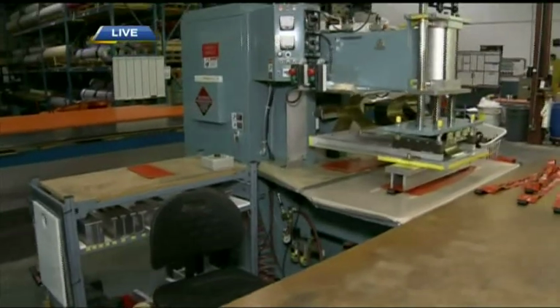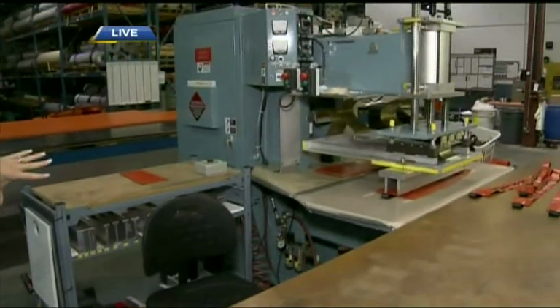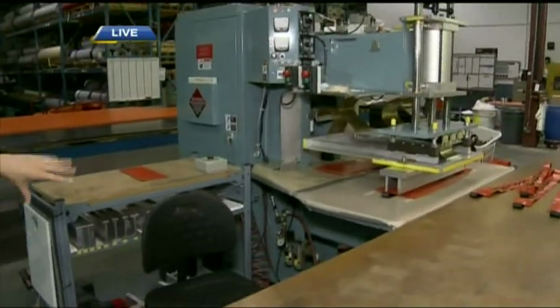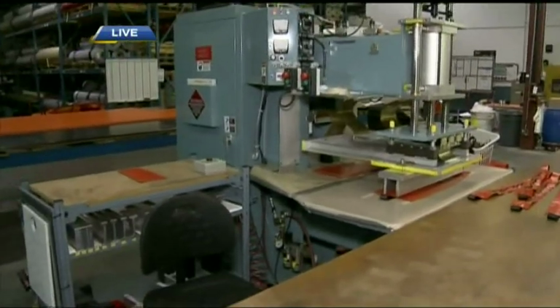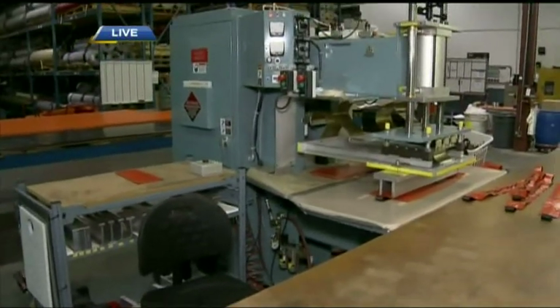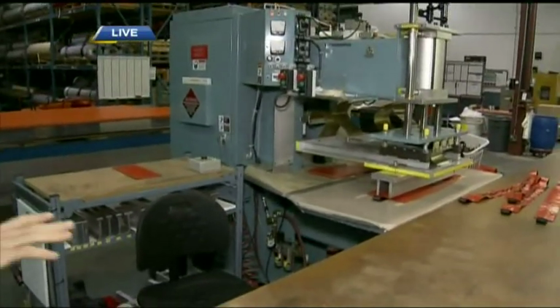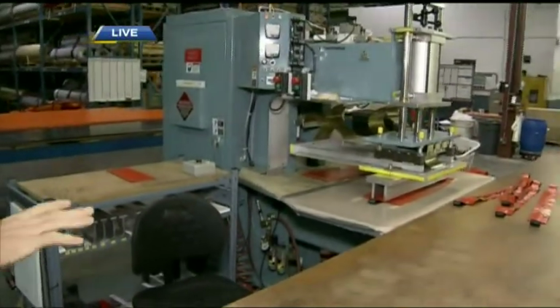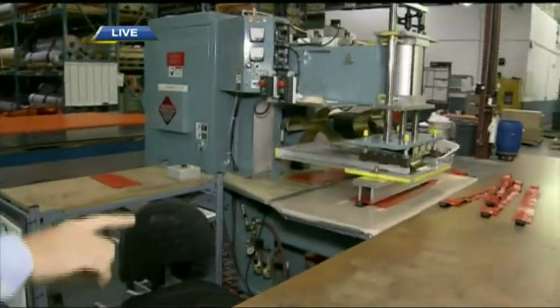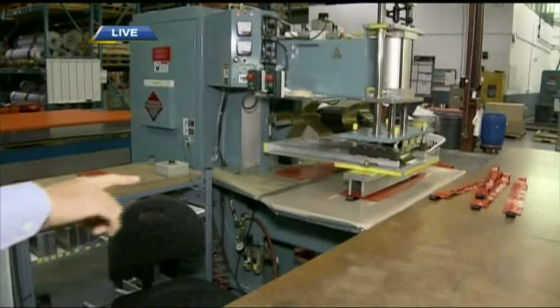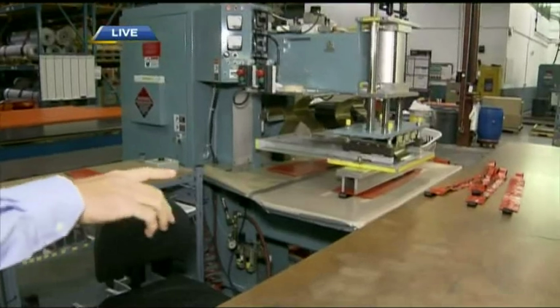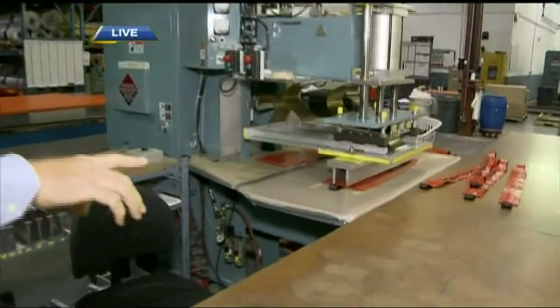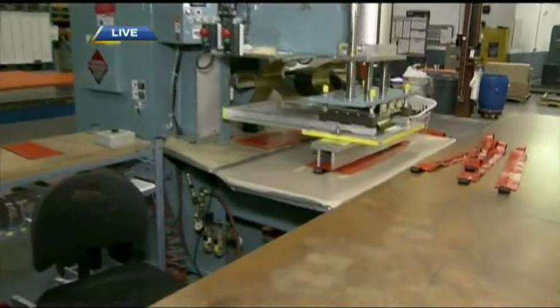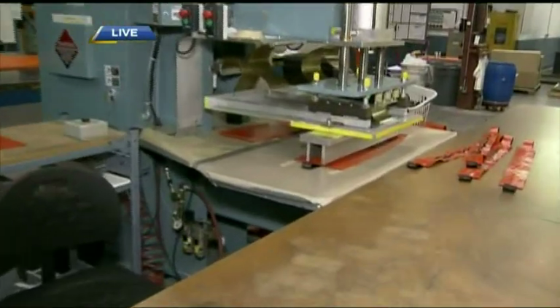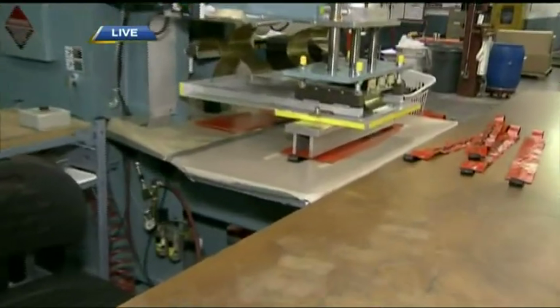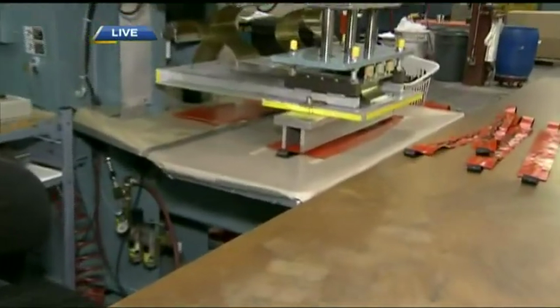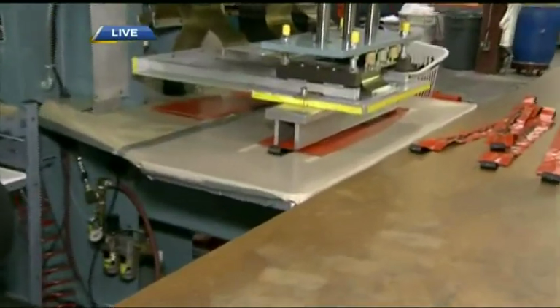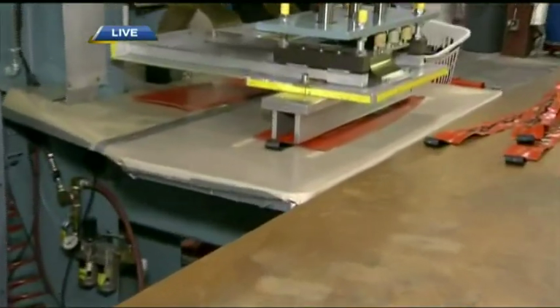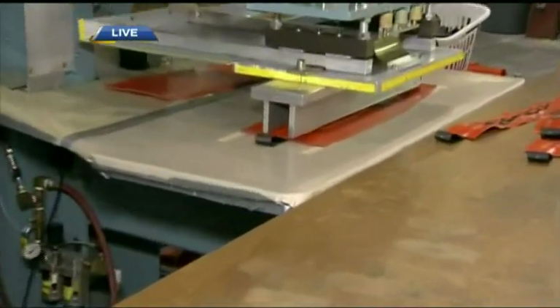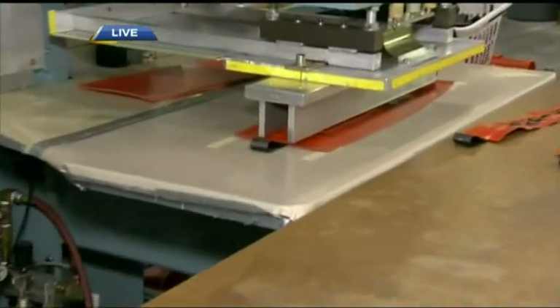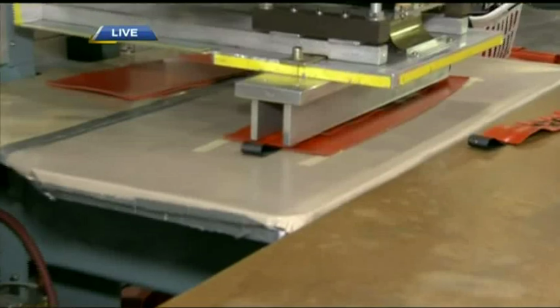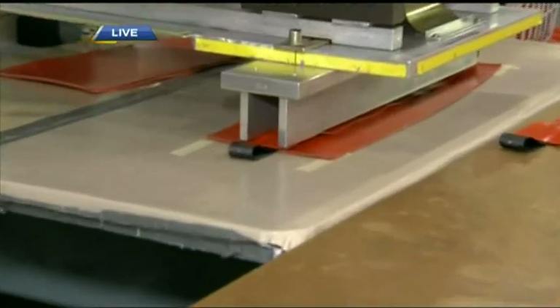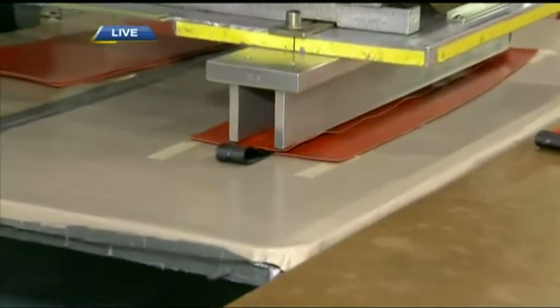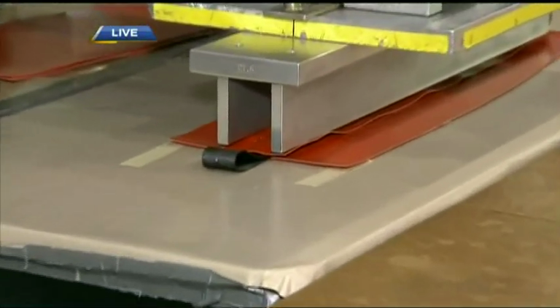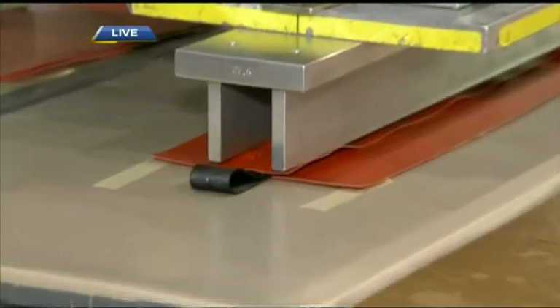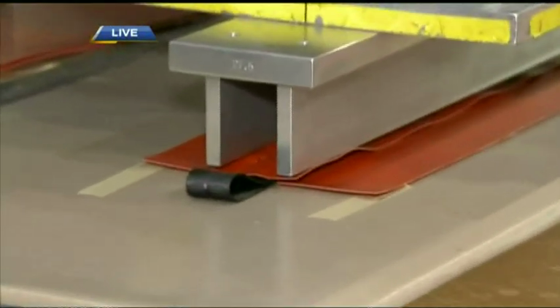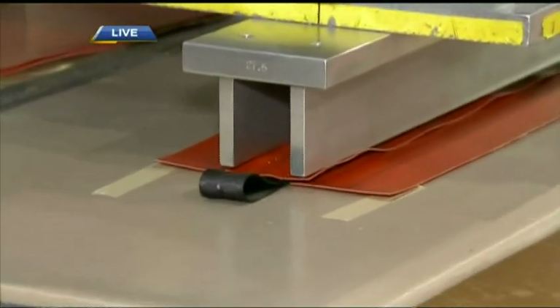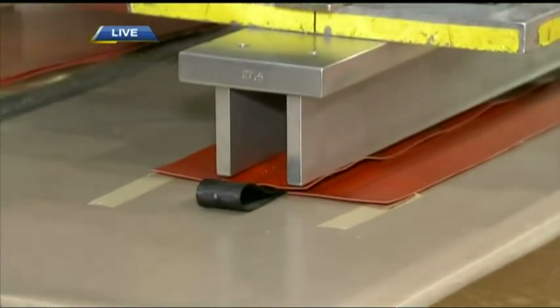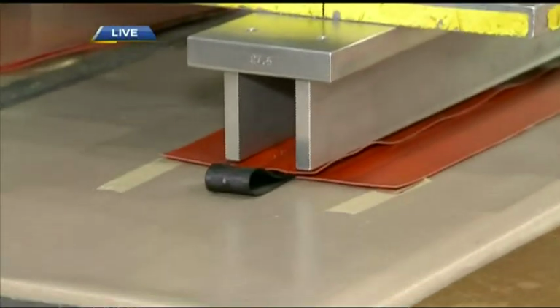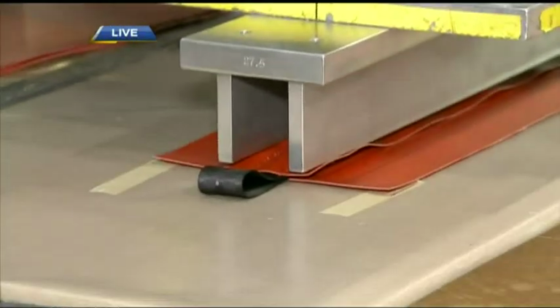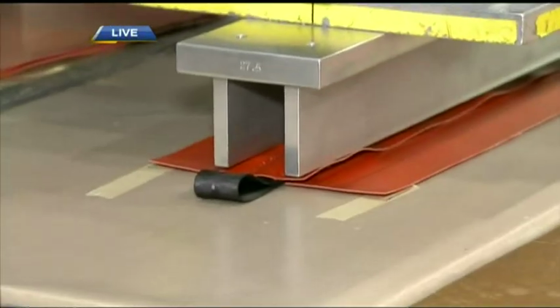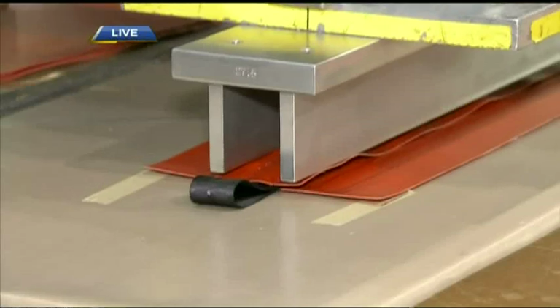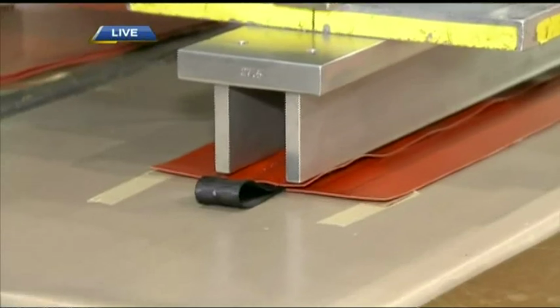This stage is radio frequency welding. On the right you can see the webbing that's been sewn in. Now we weld the two pieces of fabric together, and the actual bond of the weld is stronger than the fabric itself.